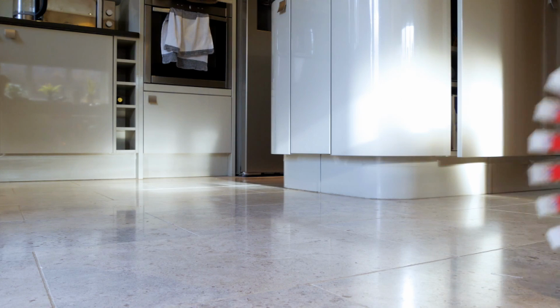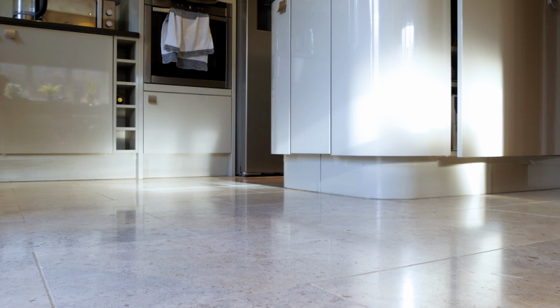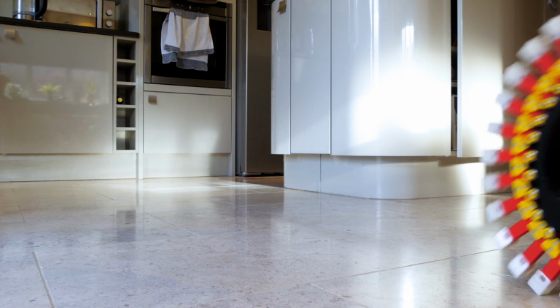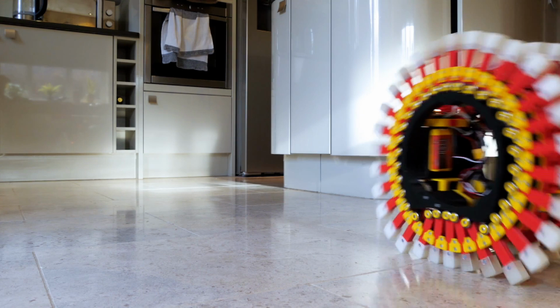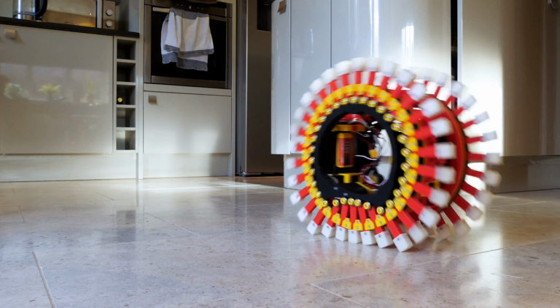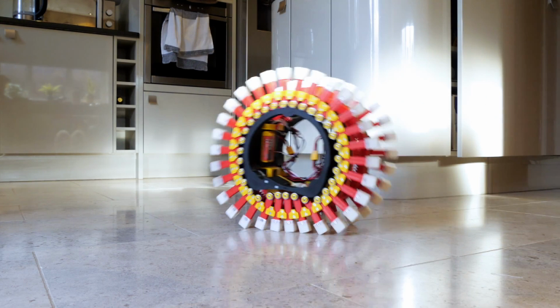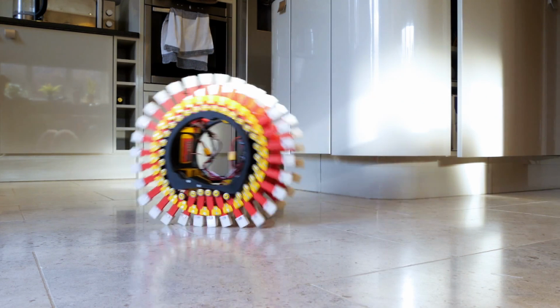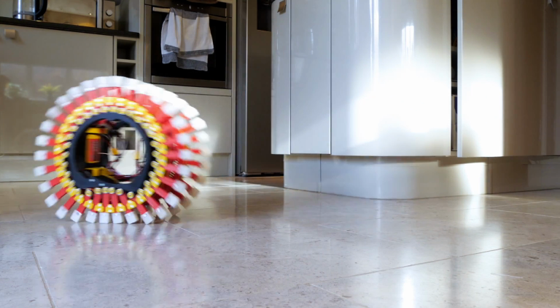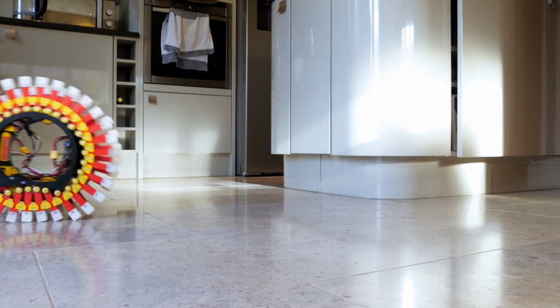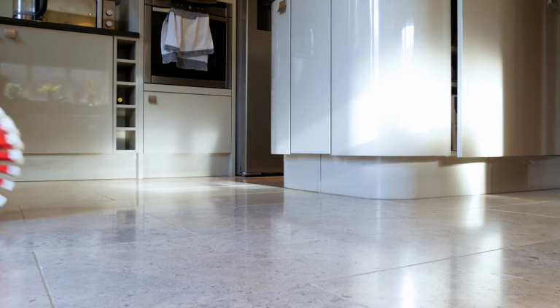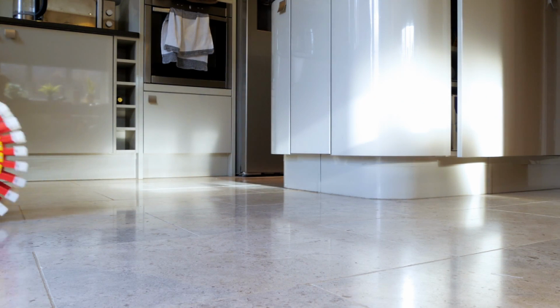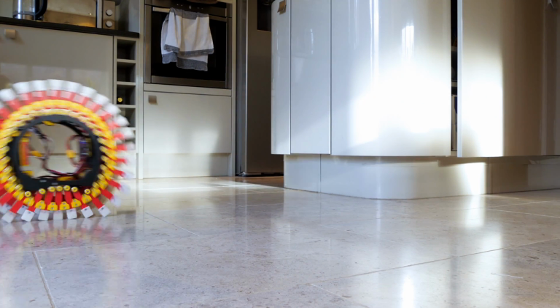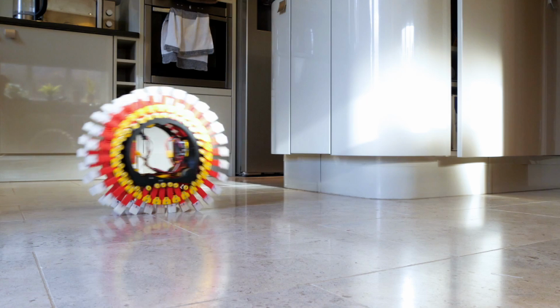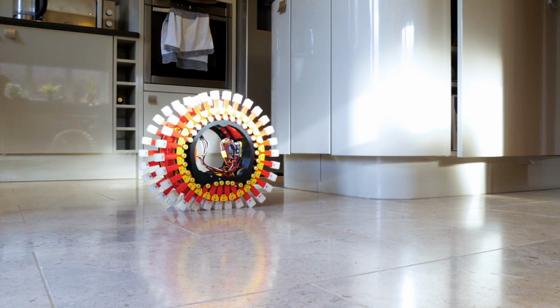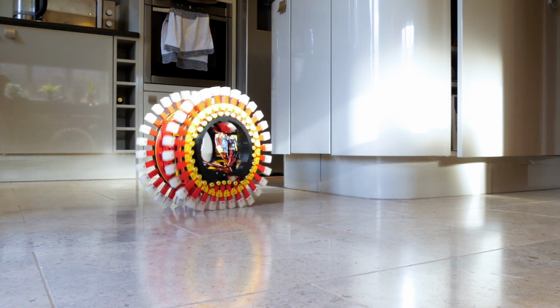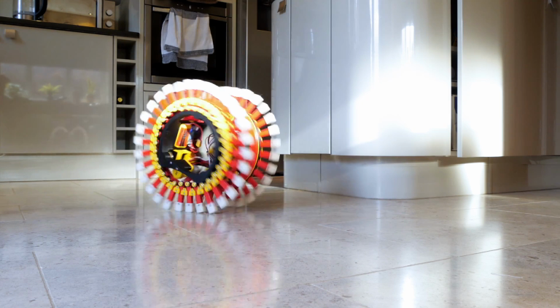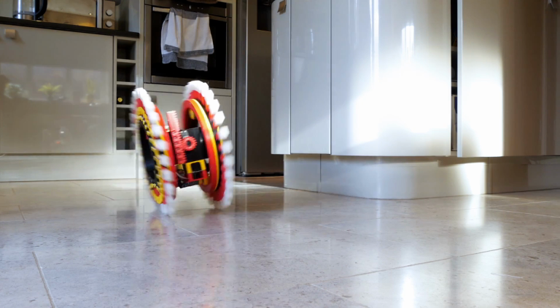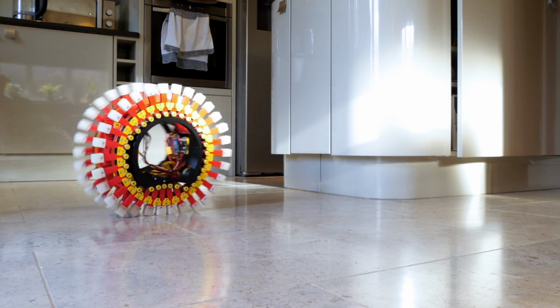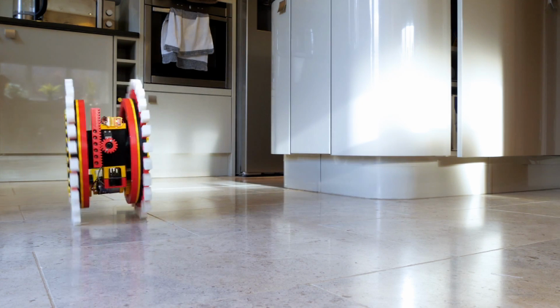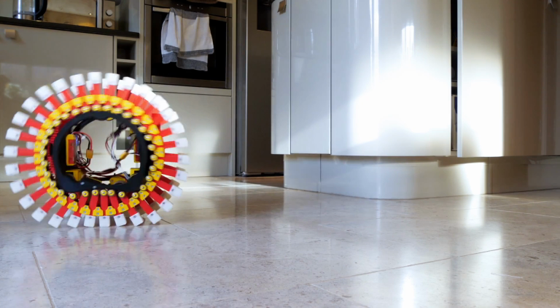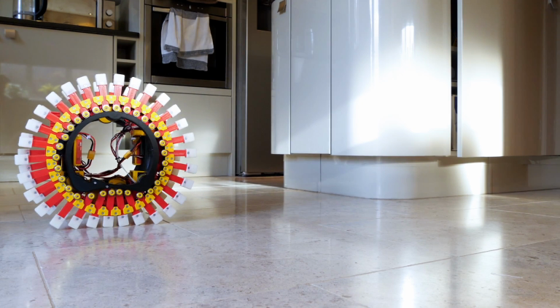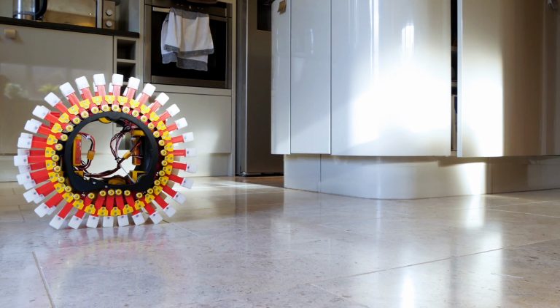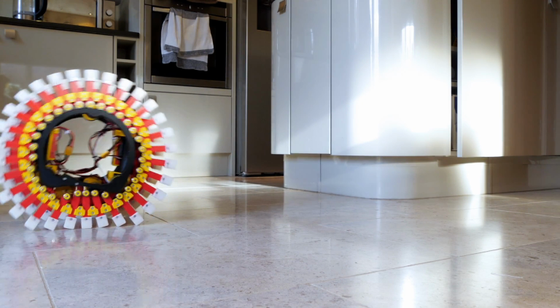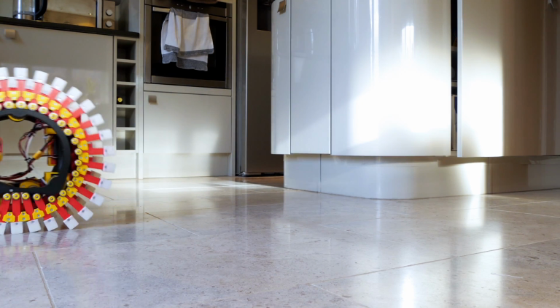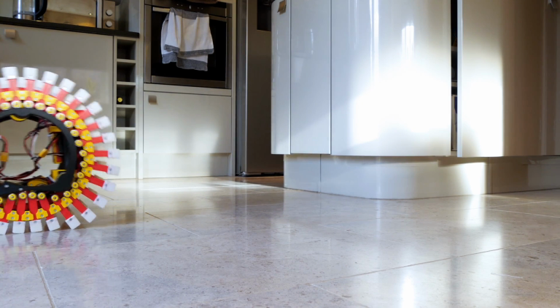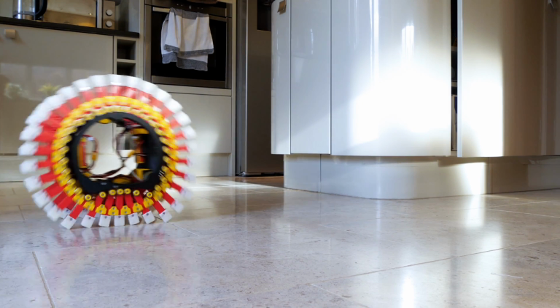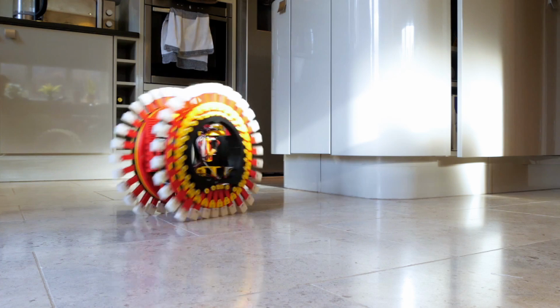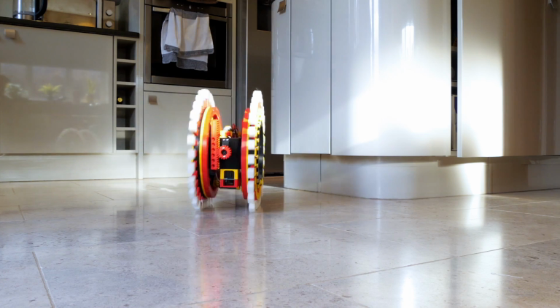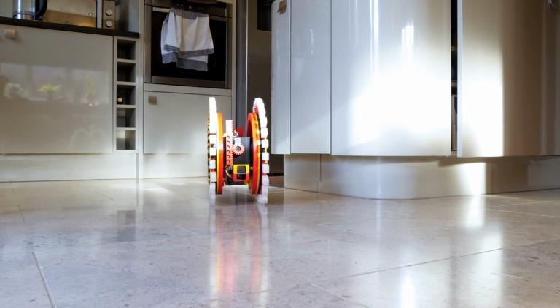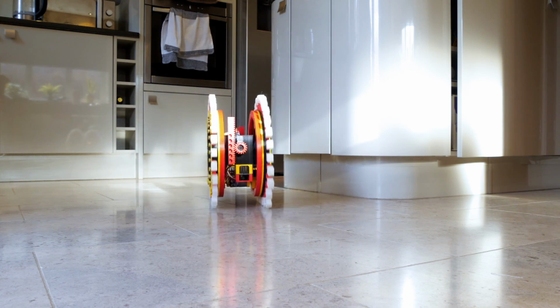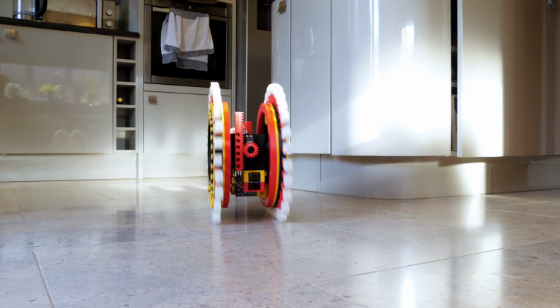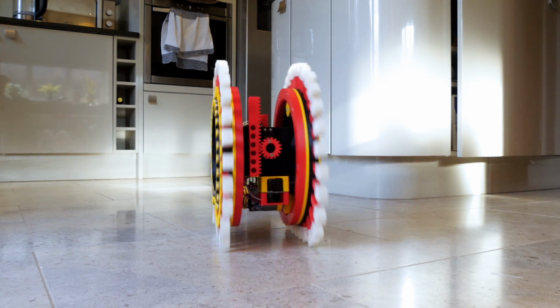All of those legs extend and it does a wobbly dance and everything goes out of control - that's not quite what I was expecting. It doesn't really steer like a tank where we can run one track forwards and one backwards and turn on the spot, but it's kind of fun anyway.